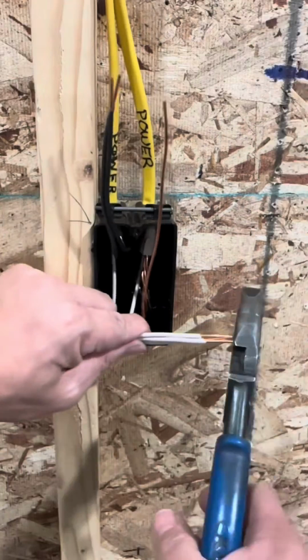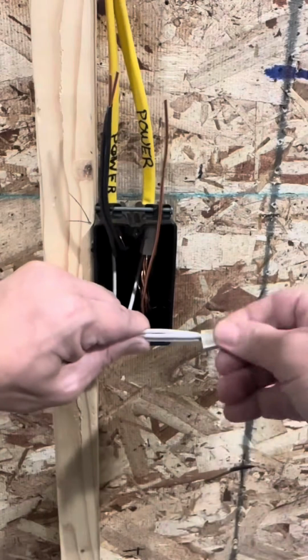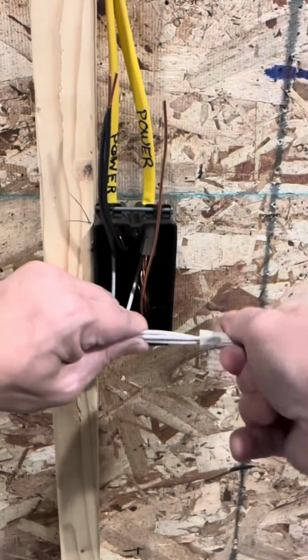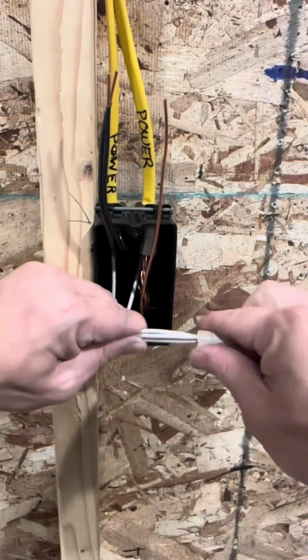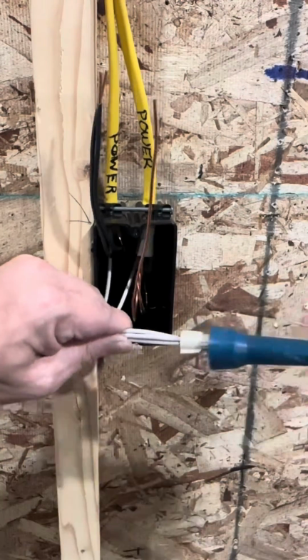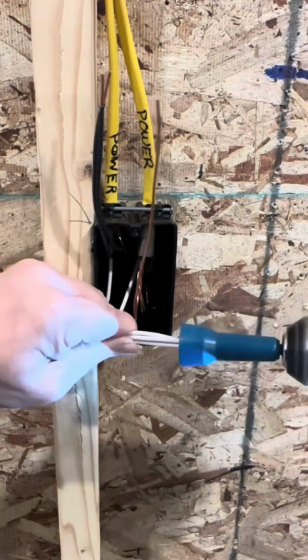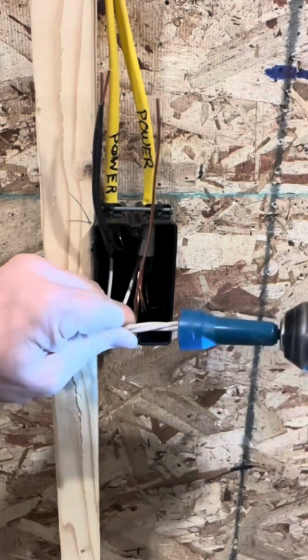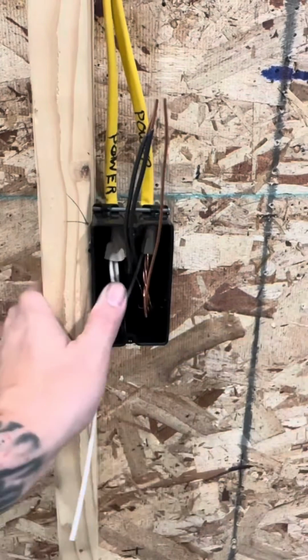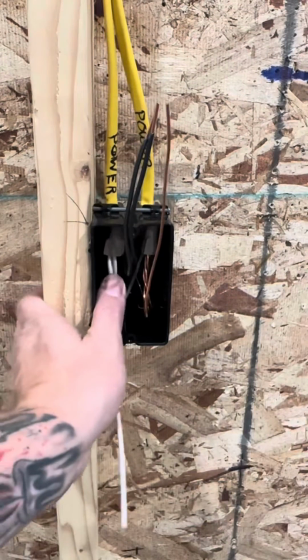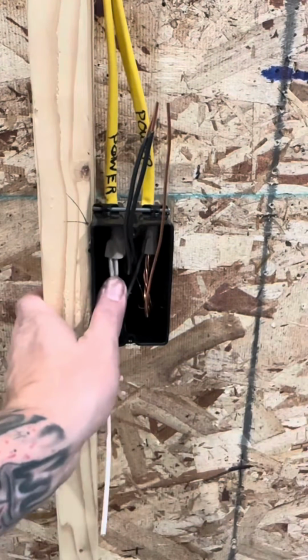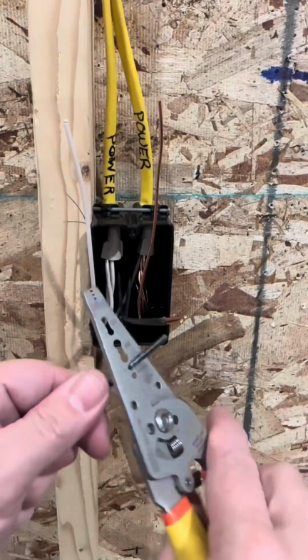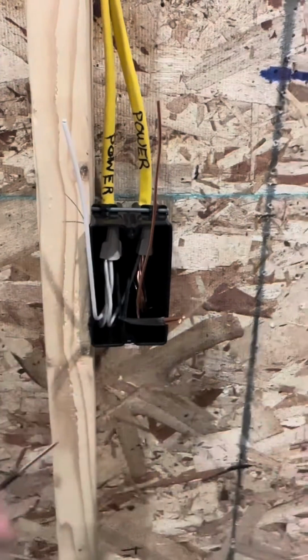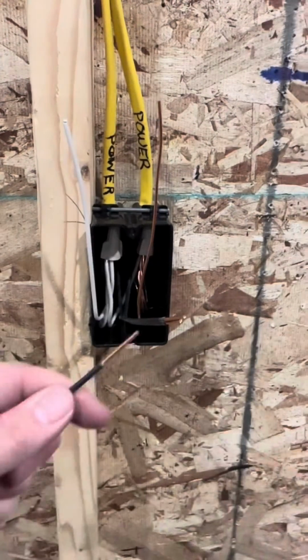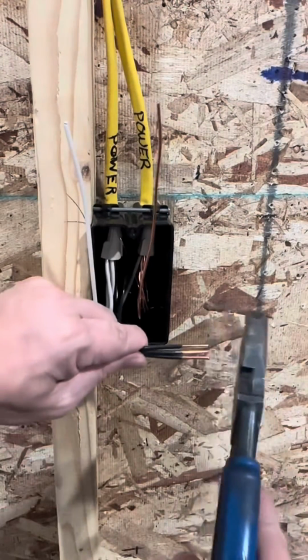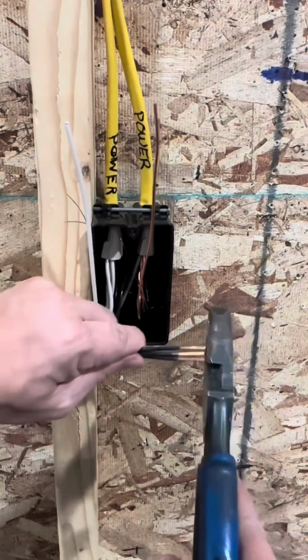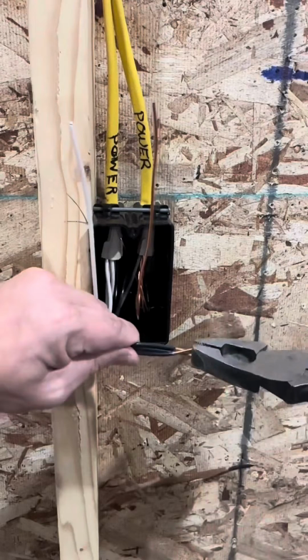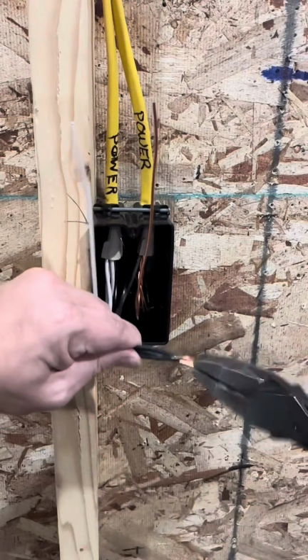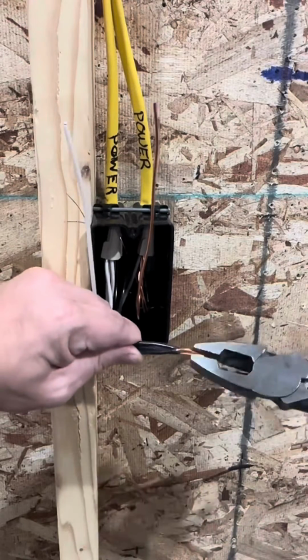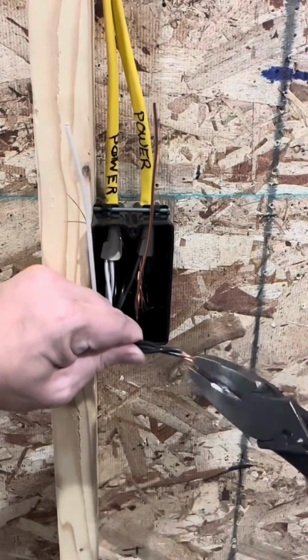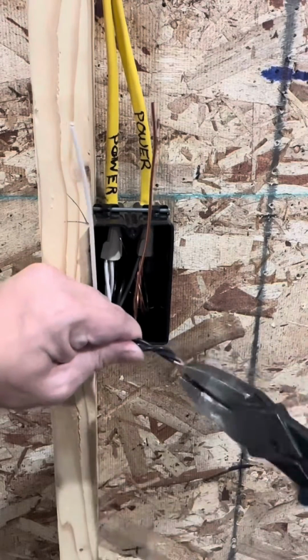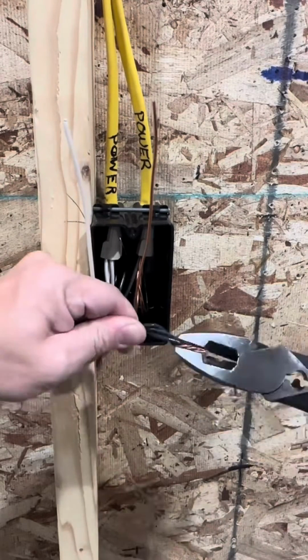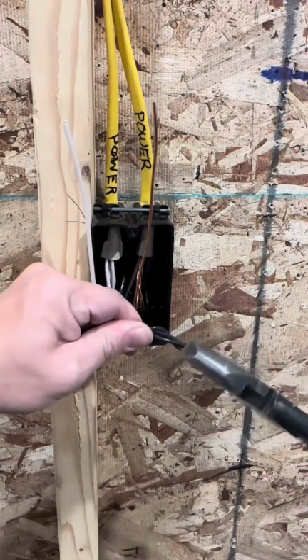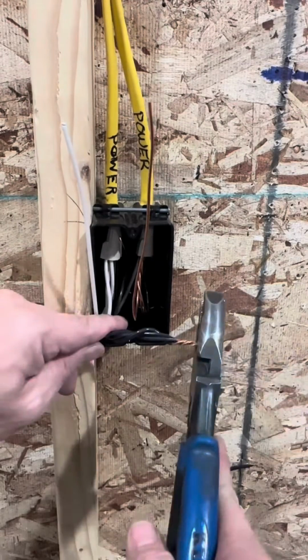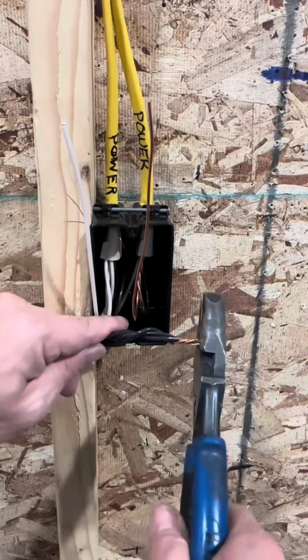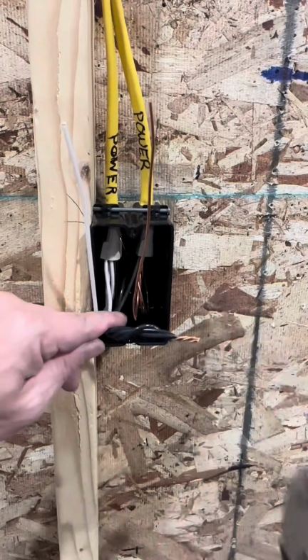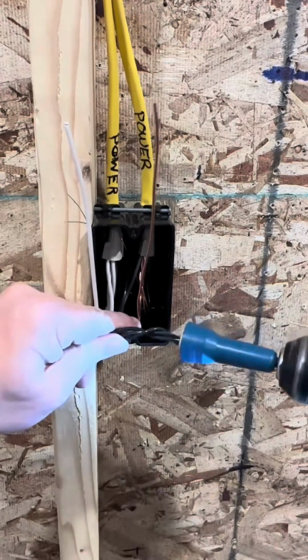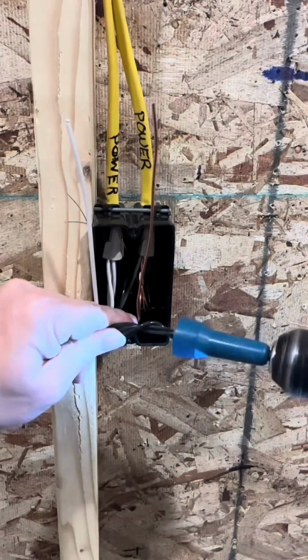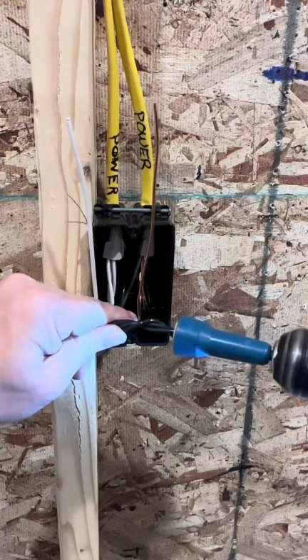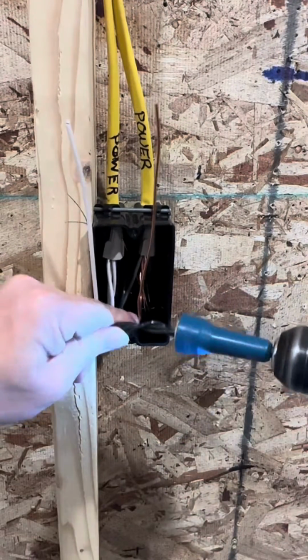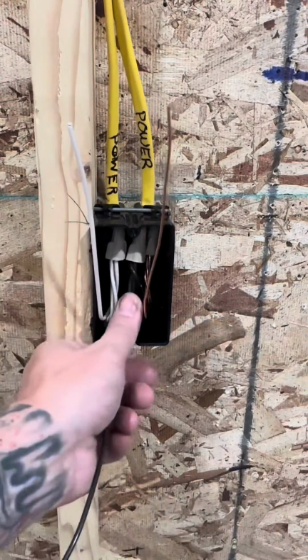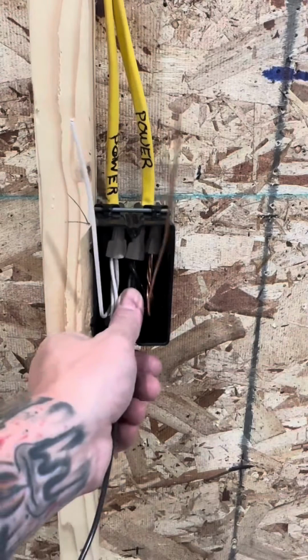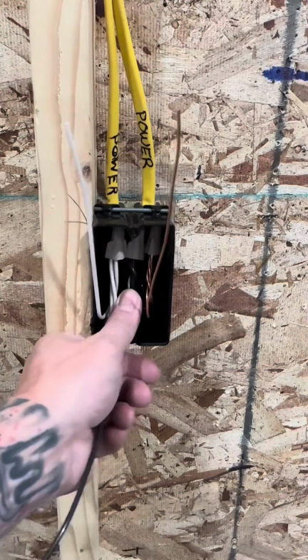Start with the bare equipment grounds — put them all together, tuck them in the right side of the corner. Then we're gonna jump to the white neutrals: put that tan wire nut on and you can finish it with the nut blaster, tuck those to the left side. Then we're gonna put the hots in the center — make sure that I pre-twist these wires nice and tight, finish off with a nut blaster.